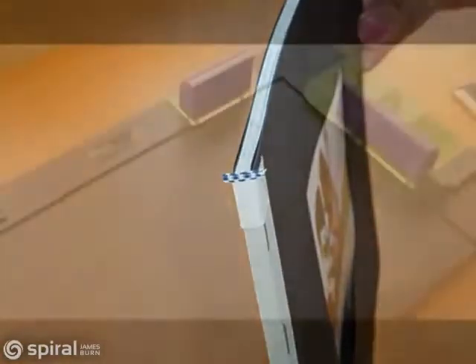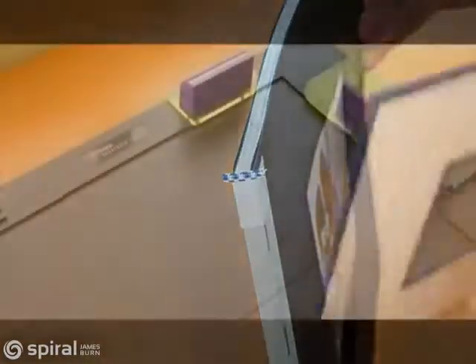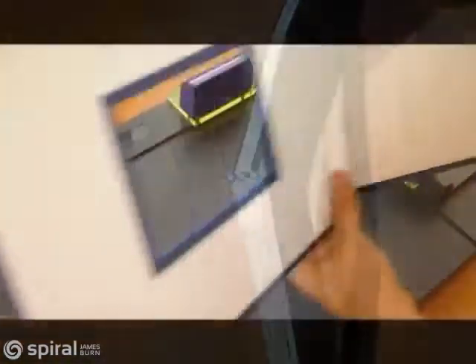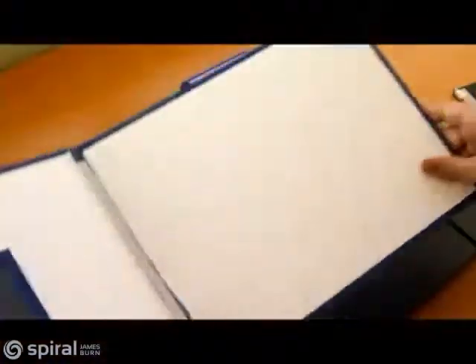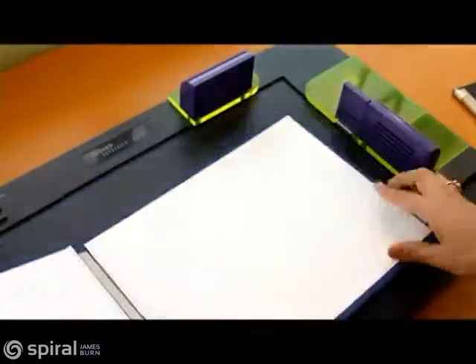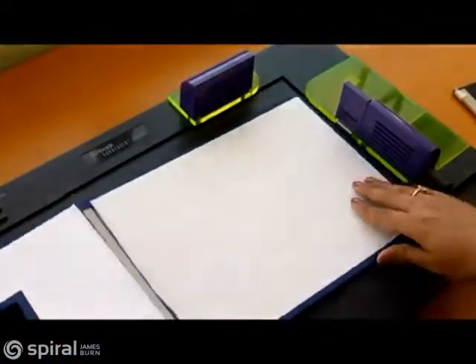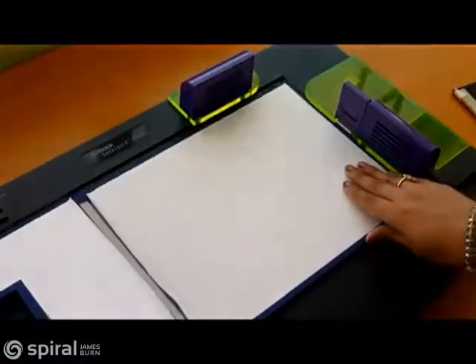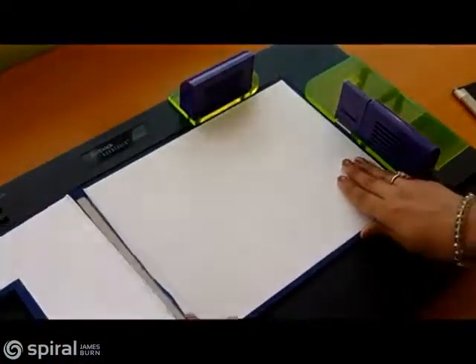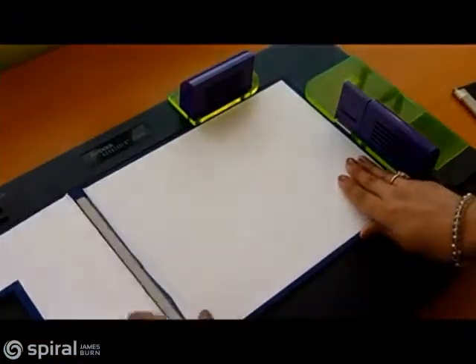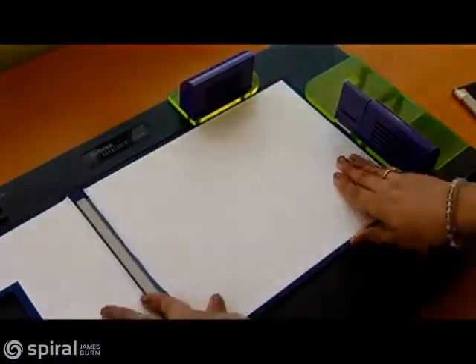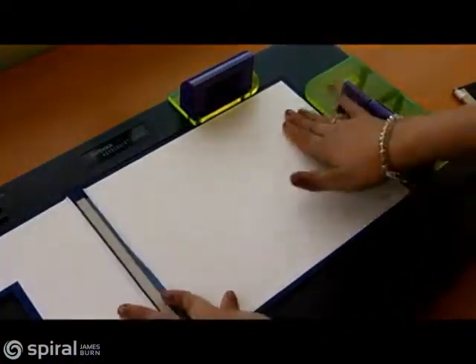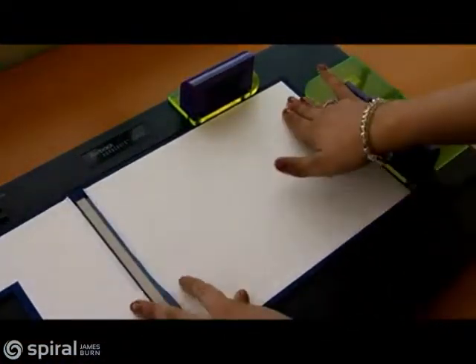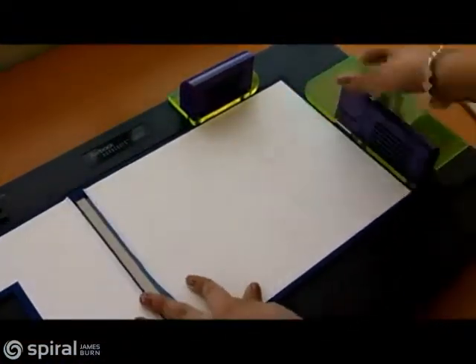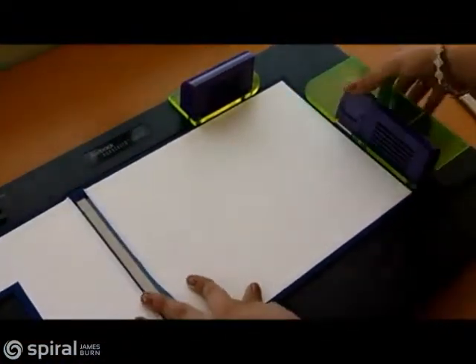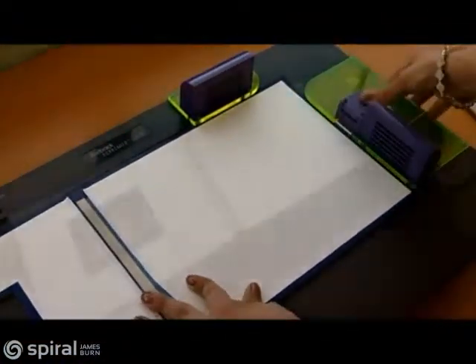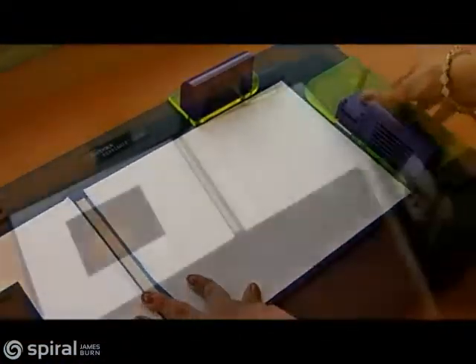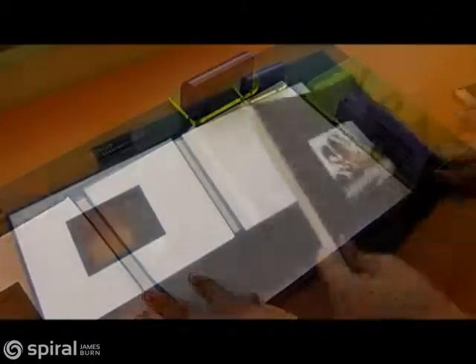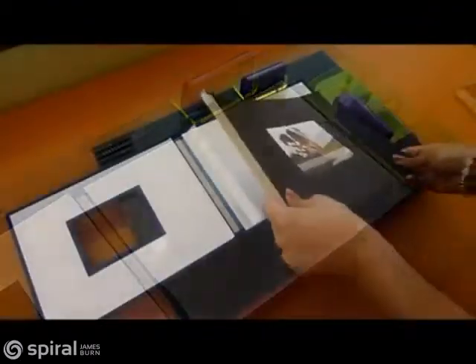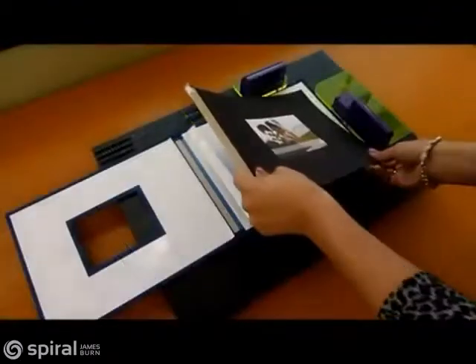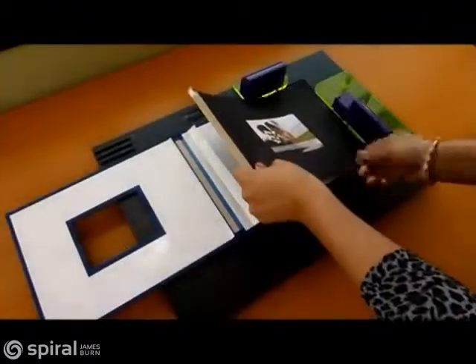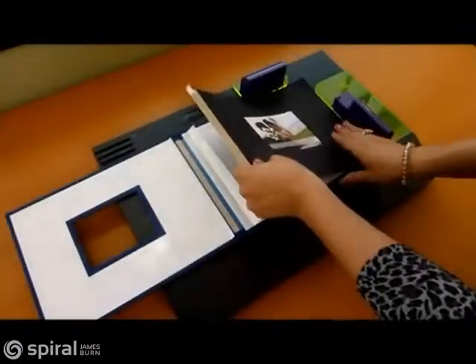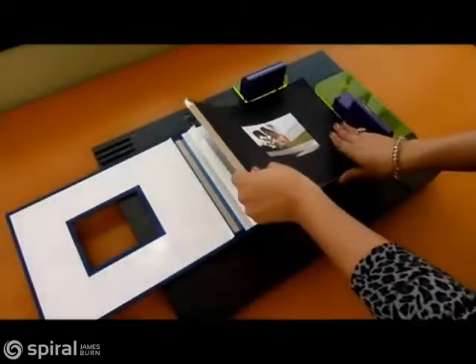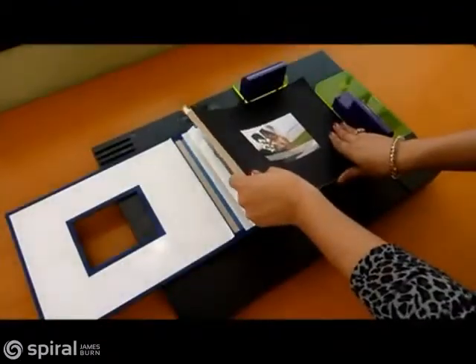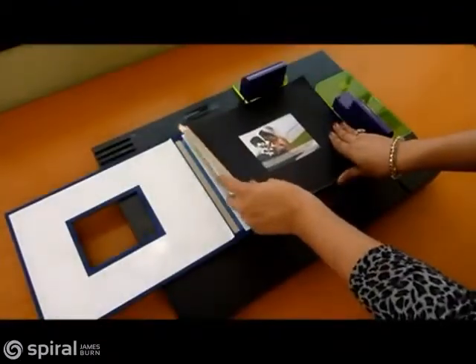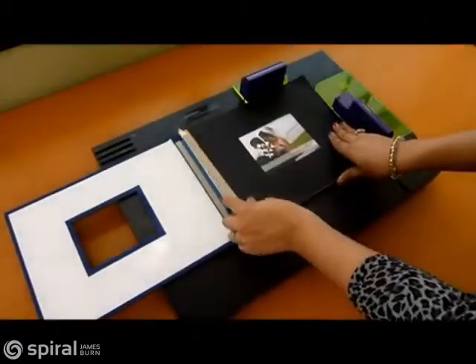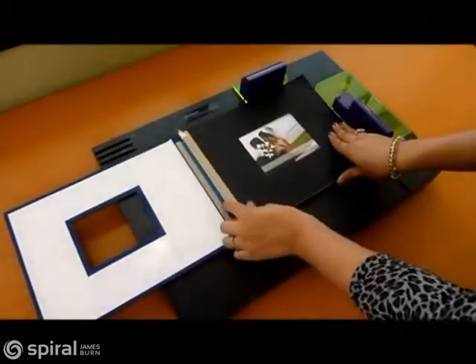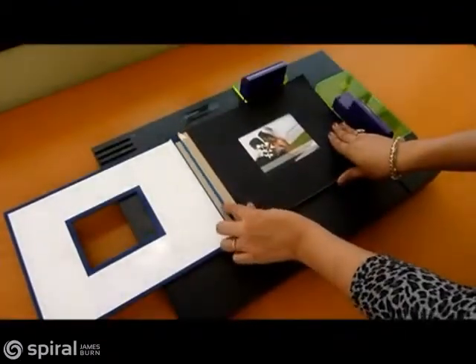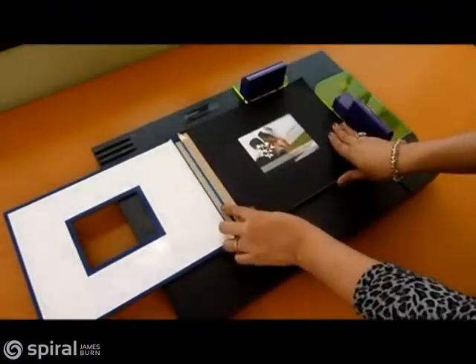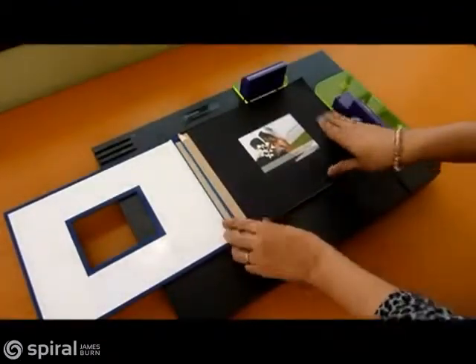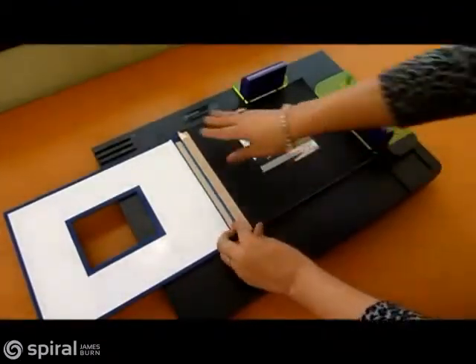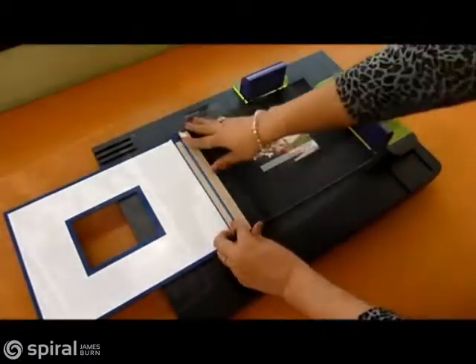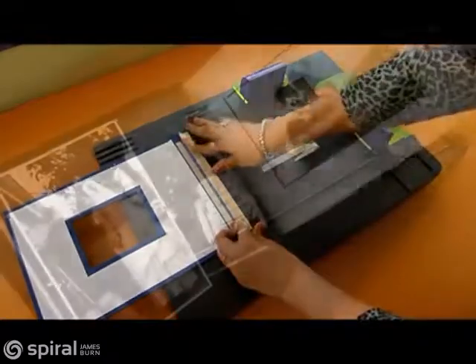The final piece of the system is the Fastback Hardcover Guide, which makes assembling hardcover books a breeze. It ensures consistent alignment of the book block with a Powis hardcover.